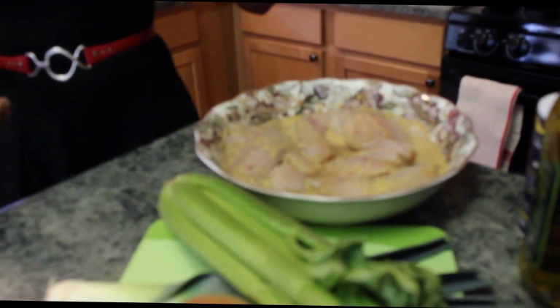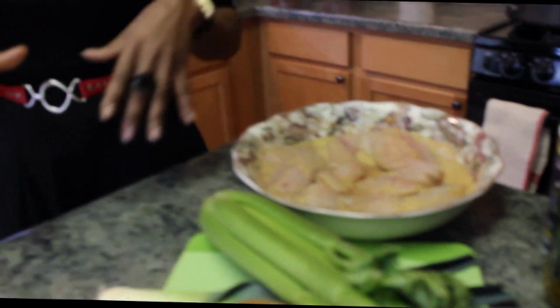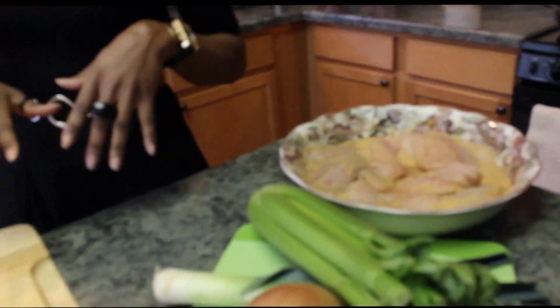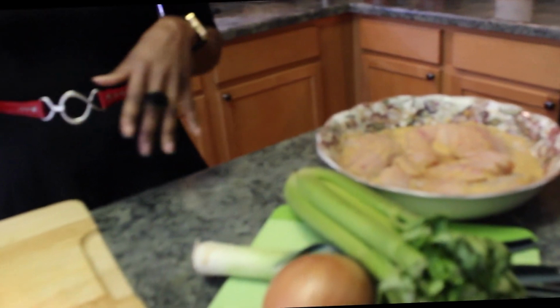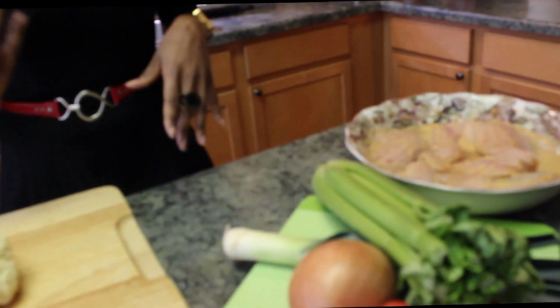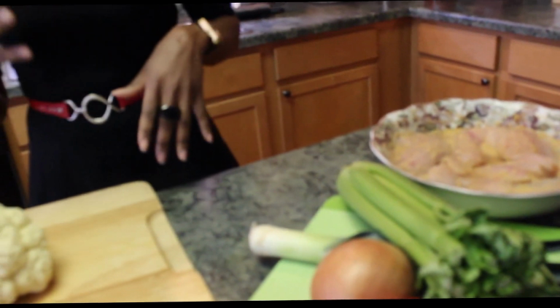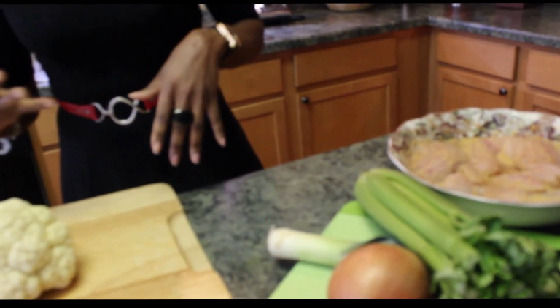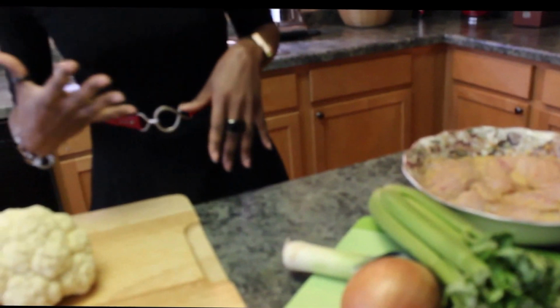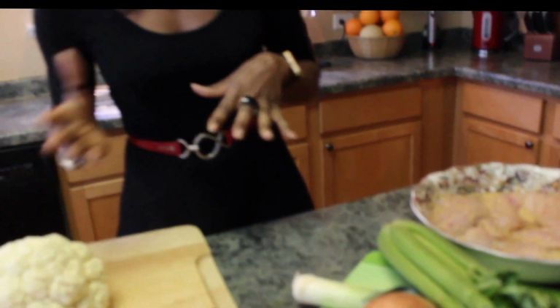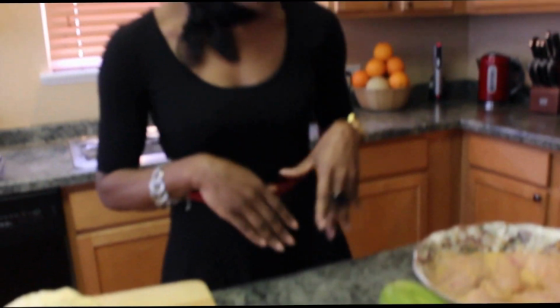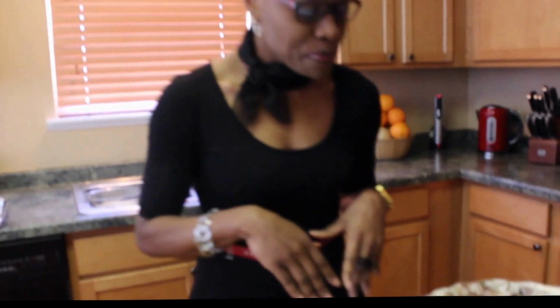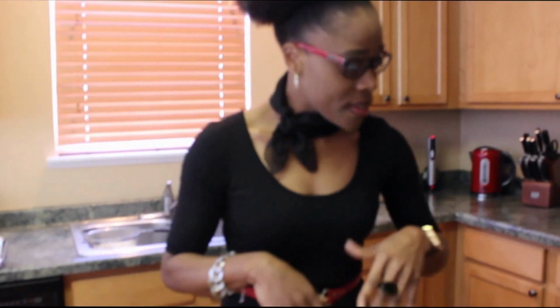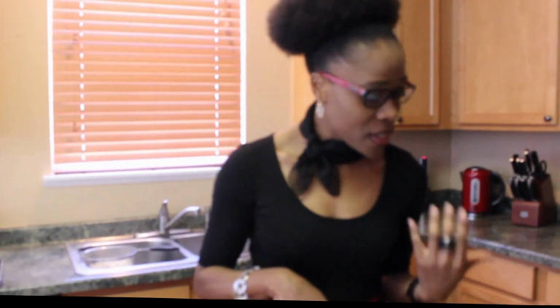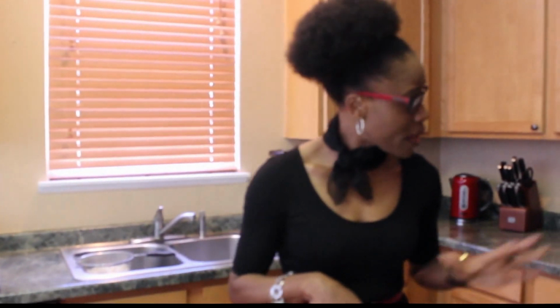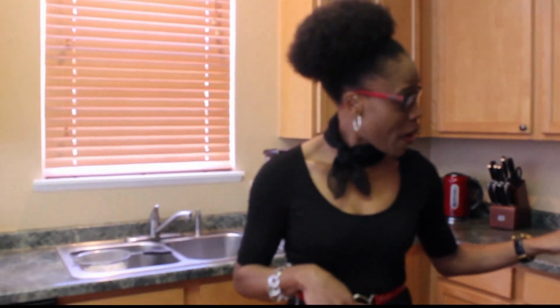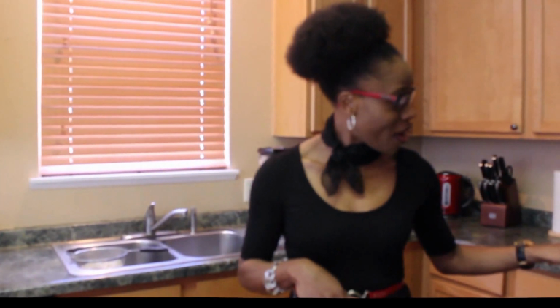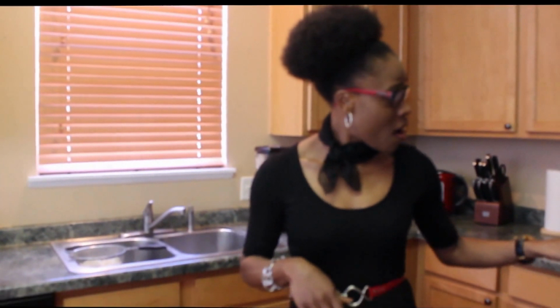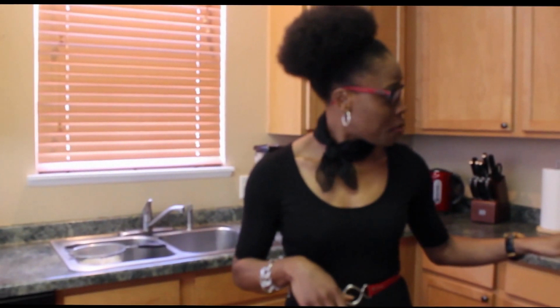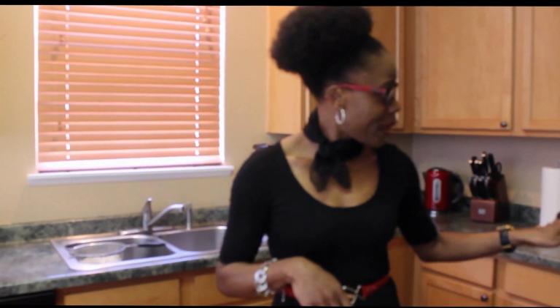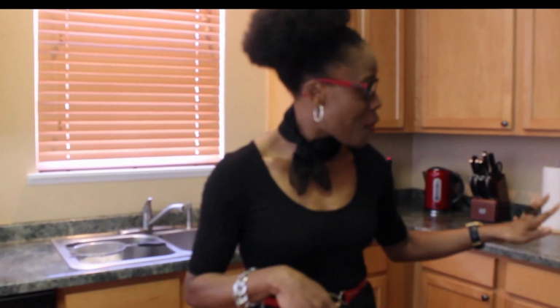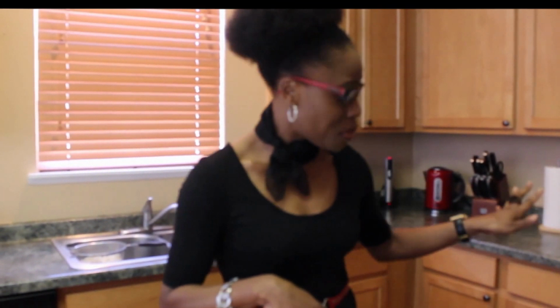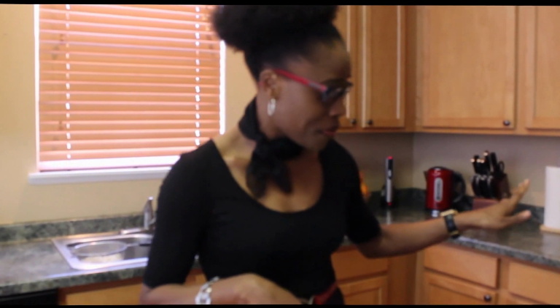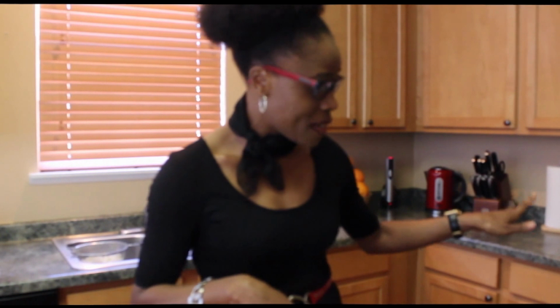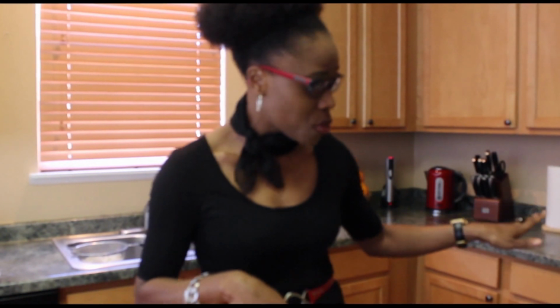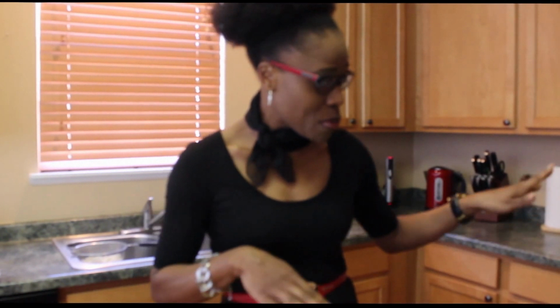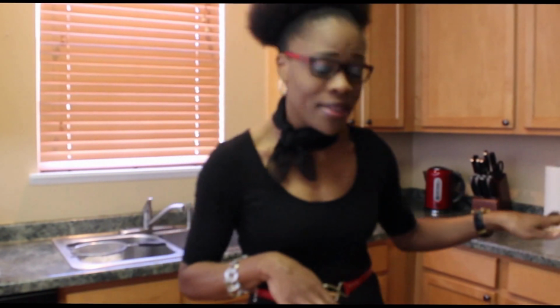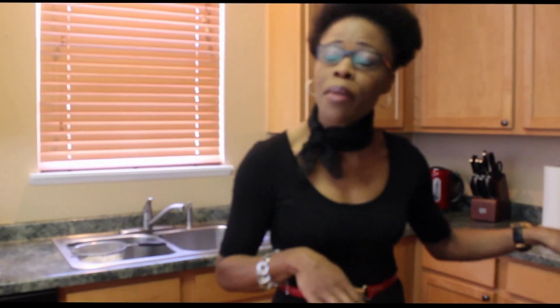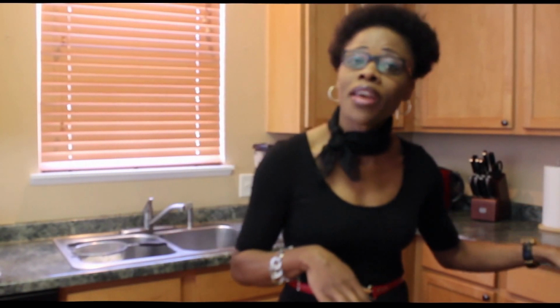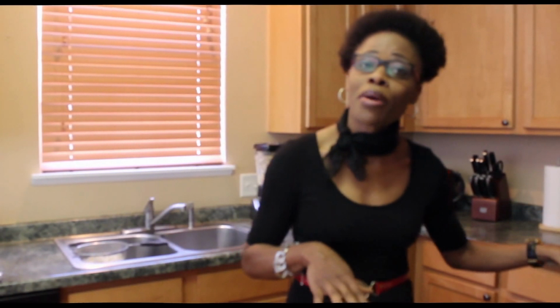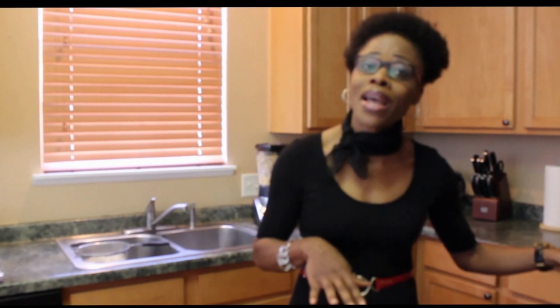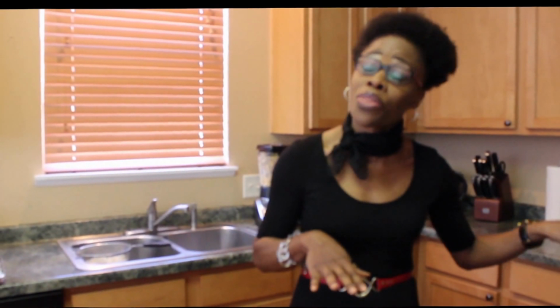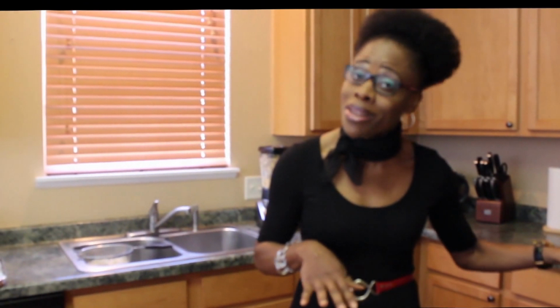Line up your oven tray with some foil, put that in there, and stick it in the oven. I have my oven preheating at about 350 degrees. We're going to bake the tilapia filet for about 20 to 30 minutes.